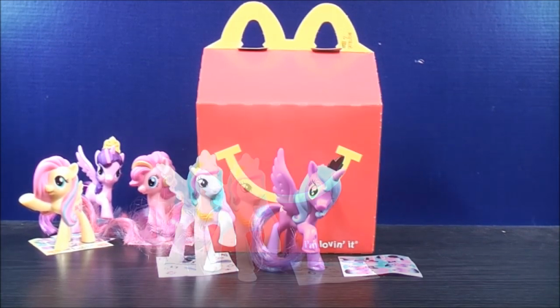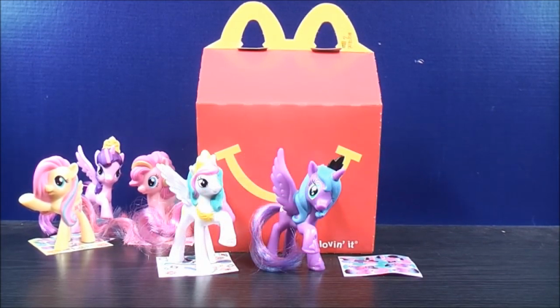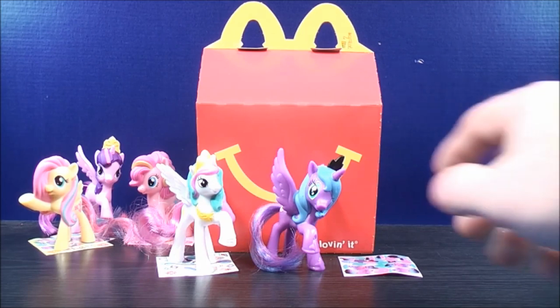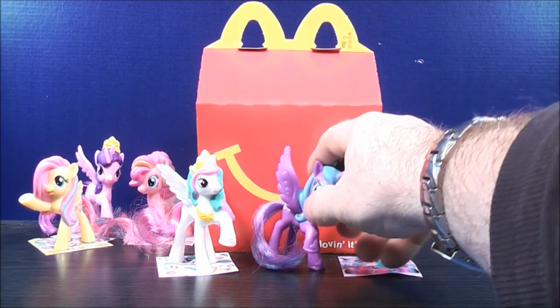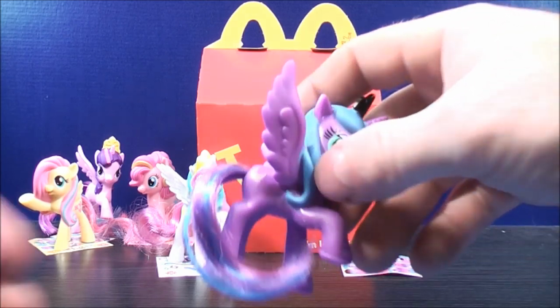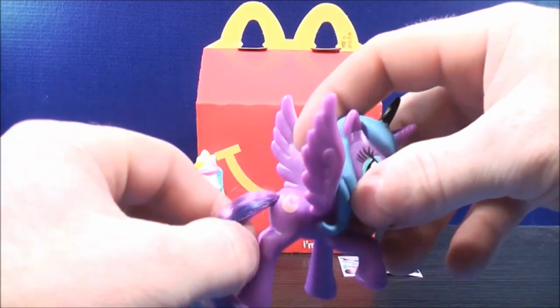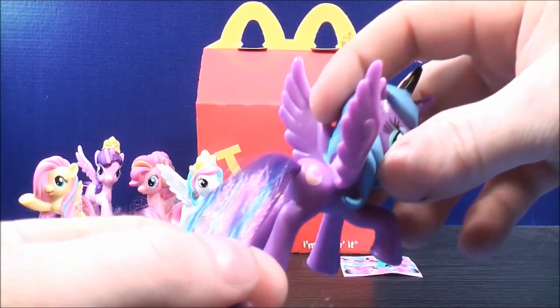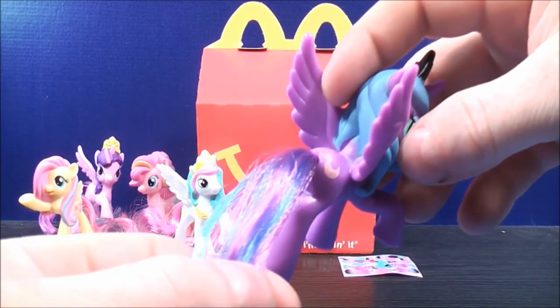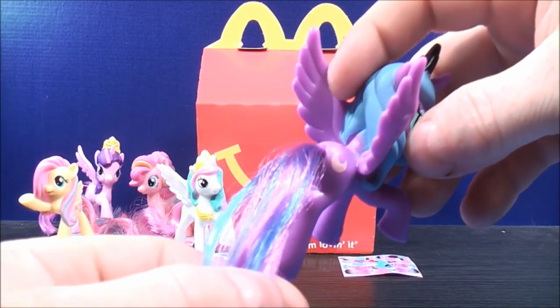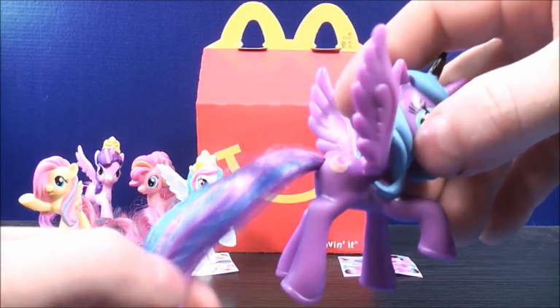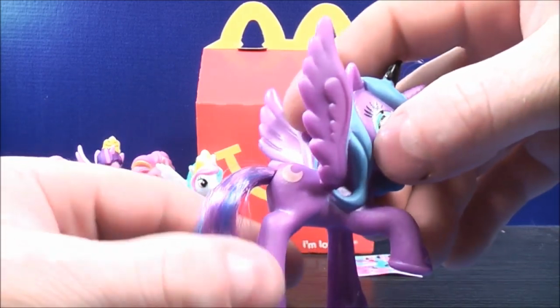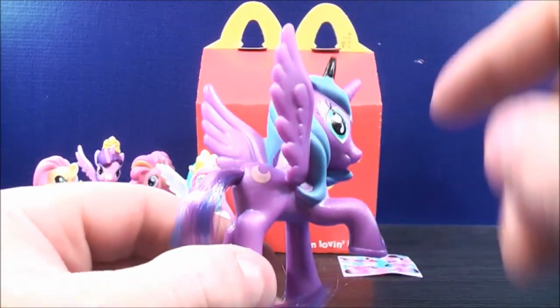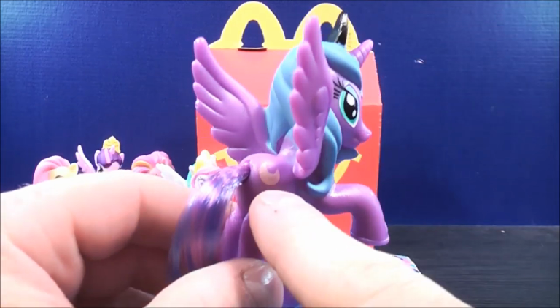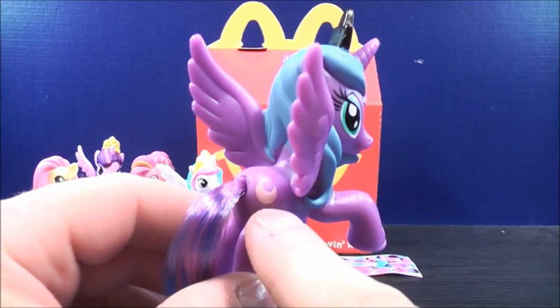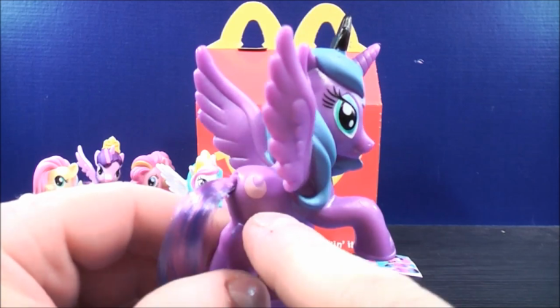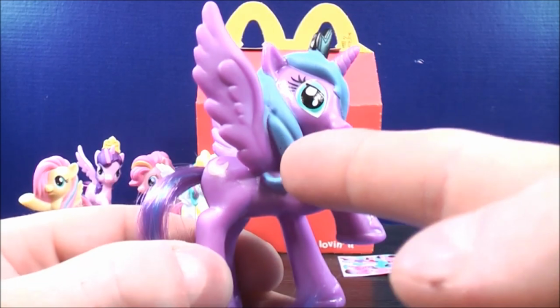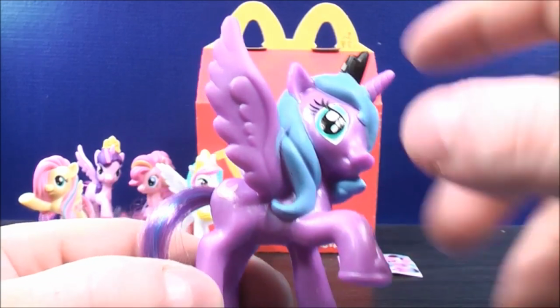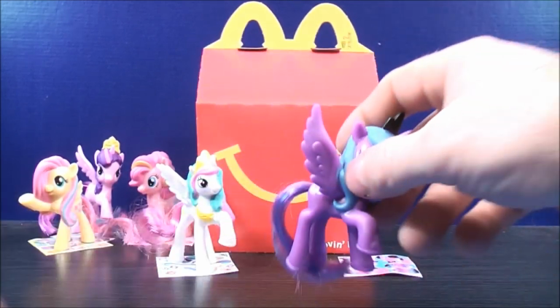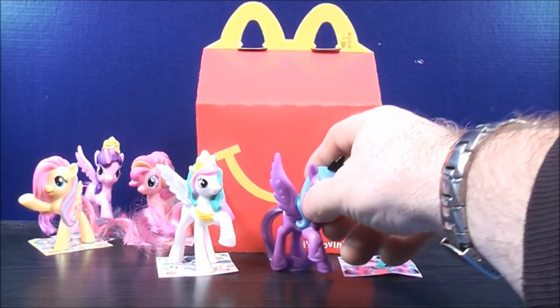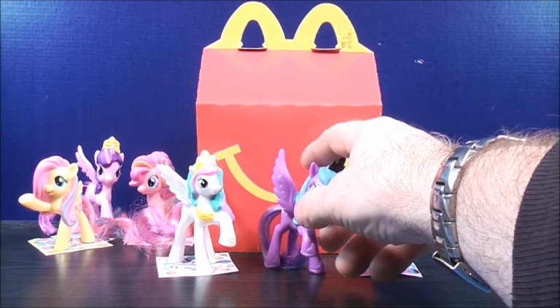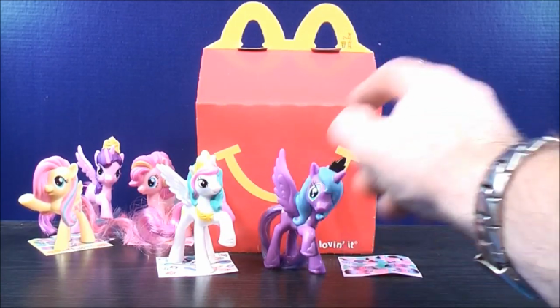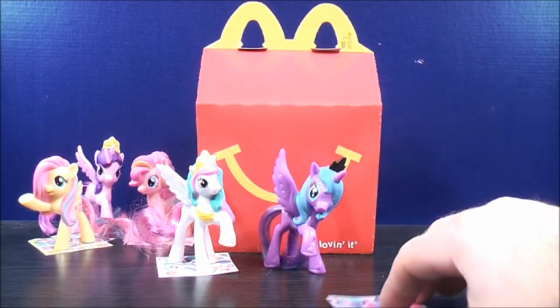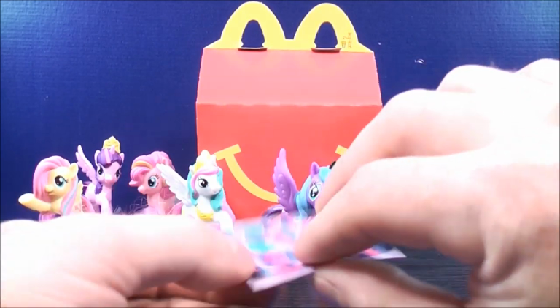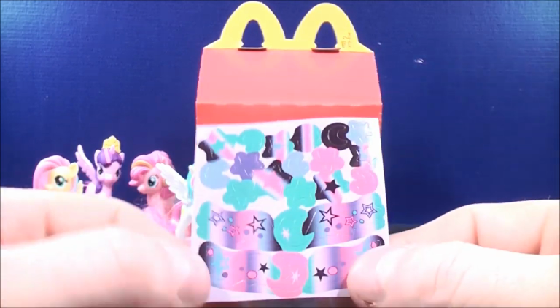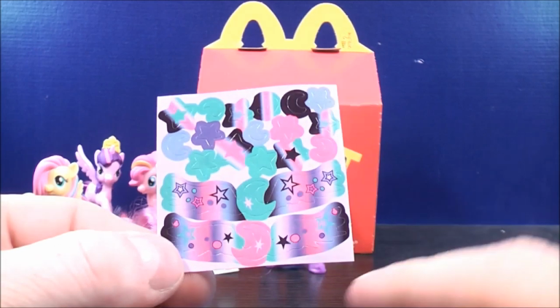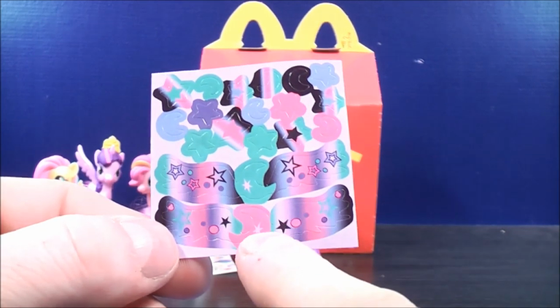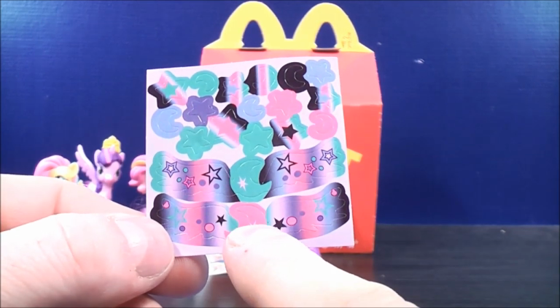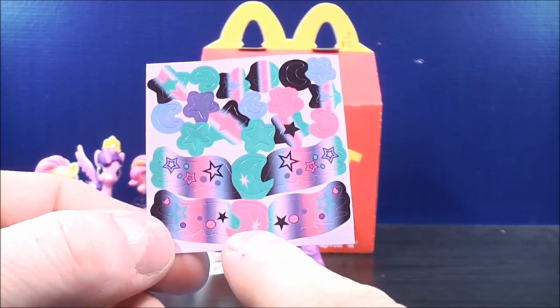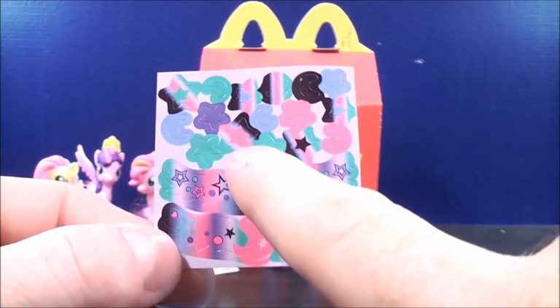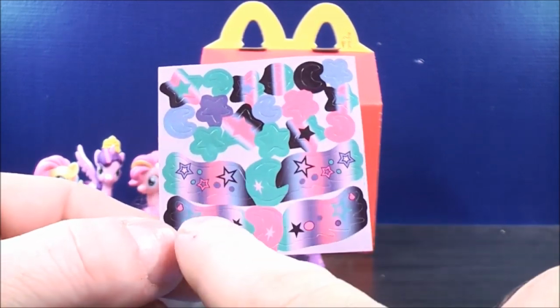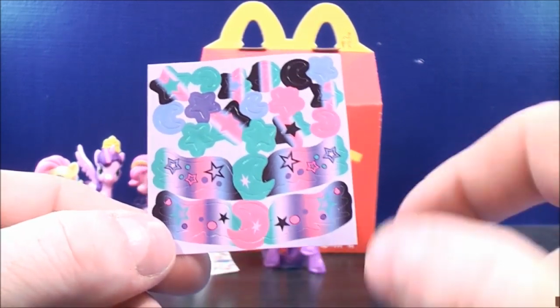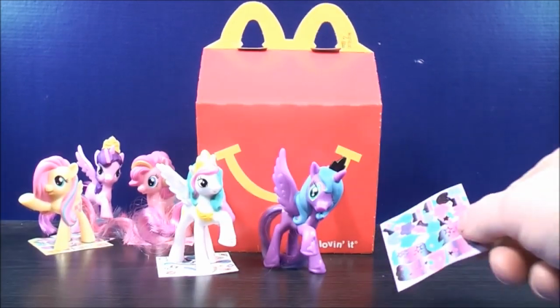Number five, this is Princess Luna. With her tail, it's kind of a mix between light blue and purple. She has a moon on the back of her thigh. Her hair is also a light blue color. And this is her sticker sheet — it has a couple of moons and stars and wings on both sides.